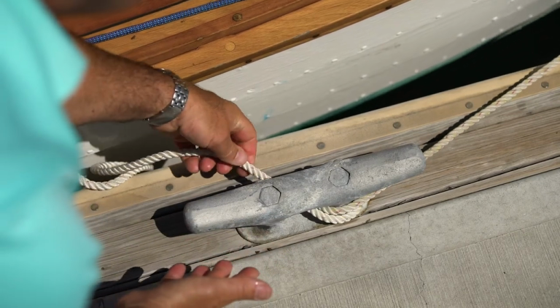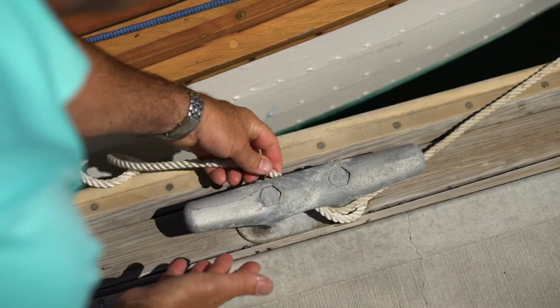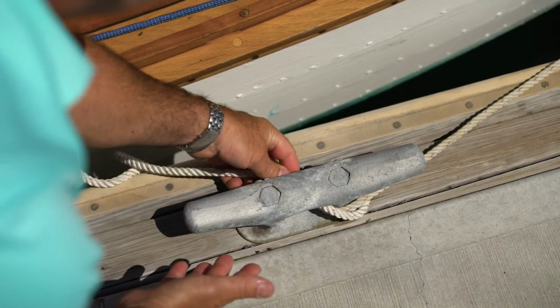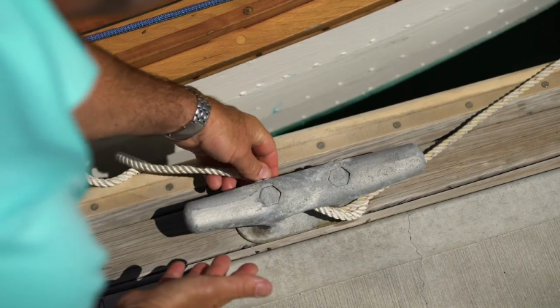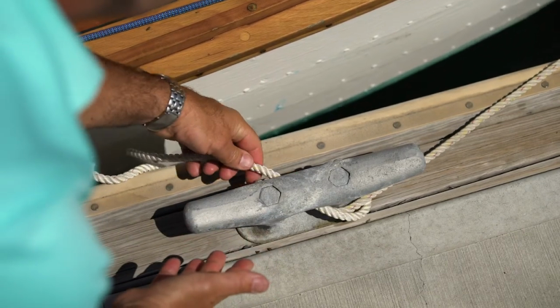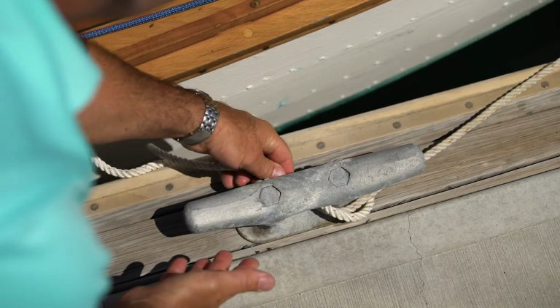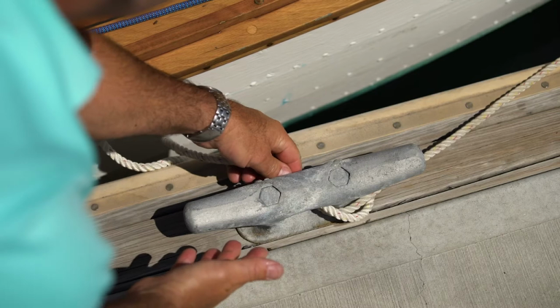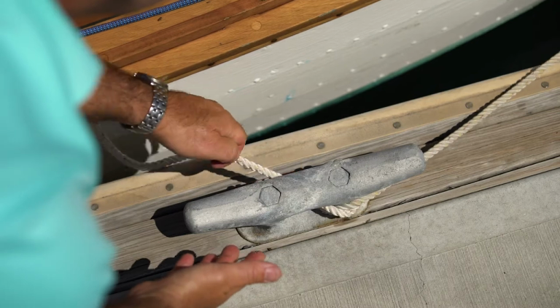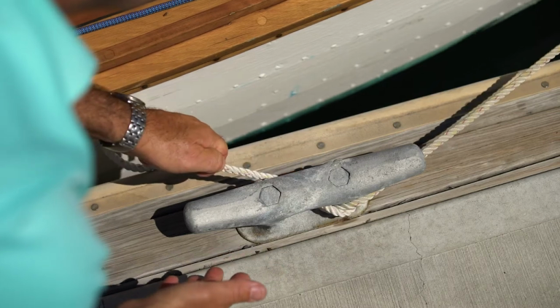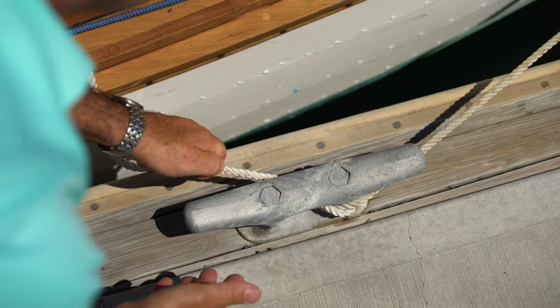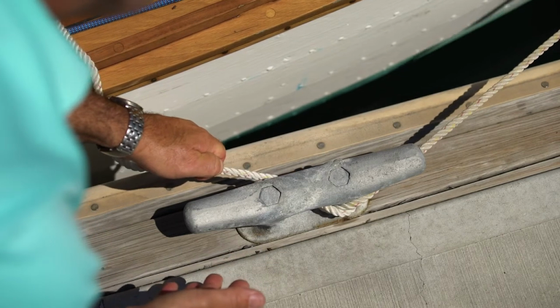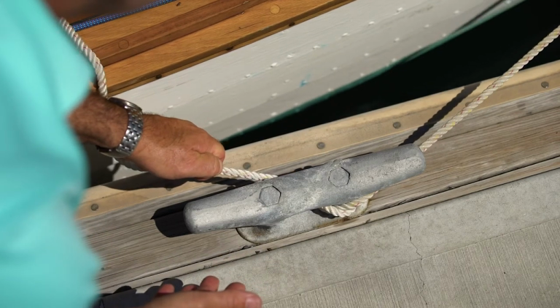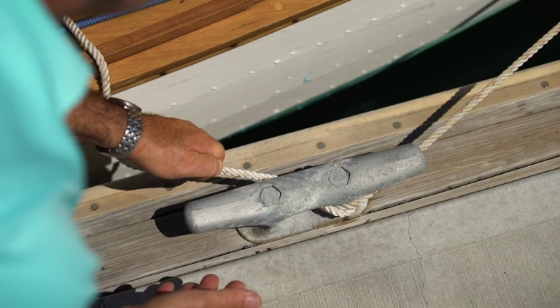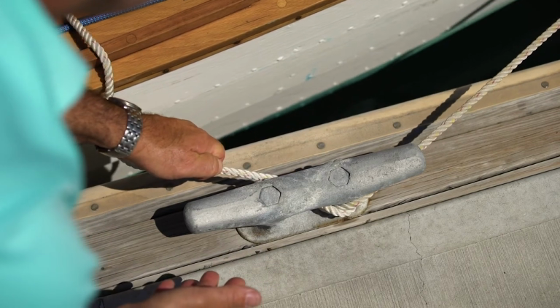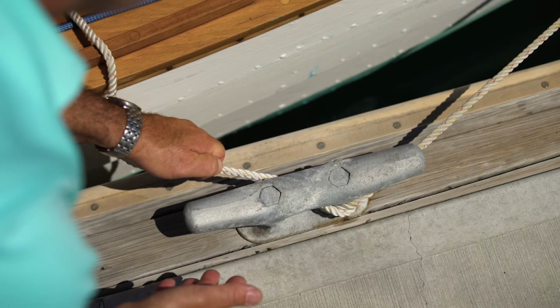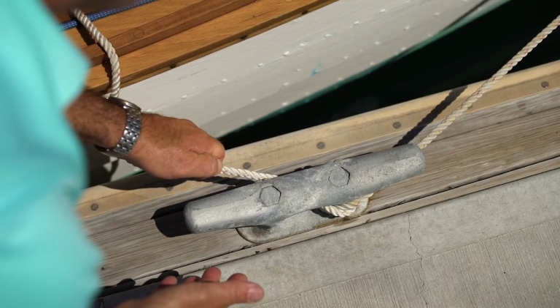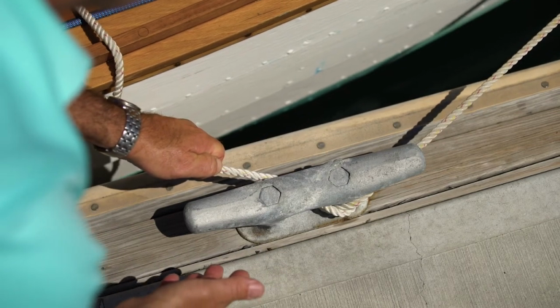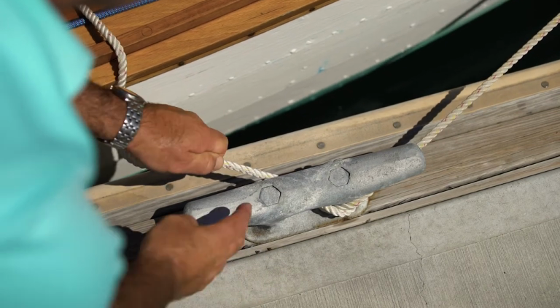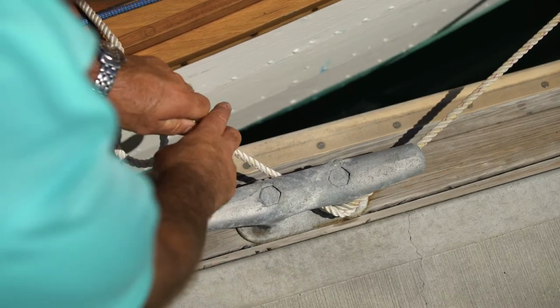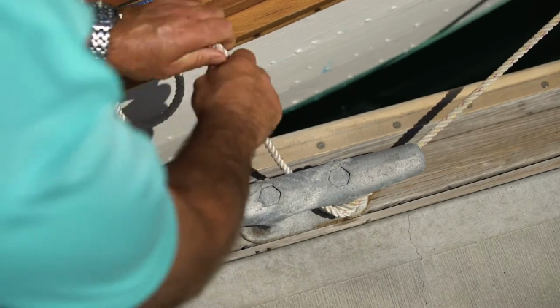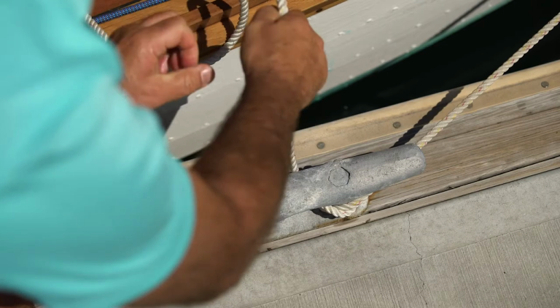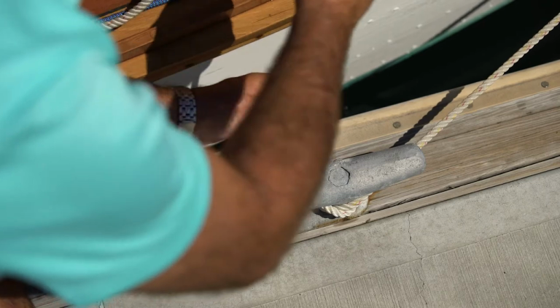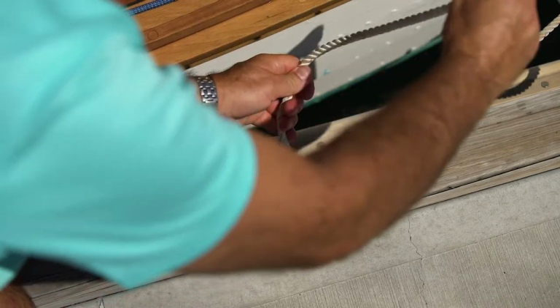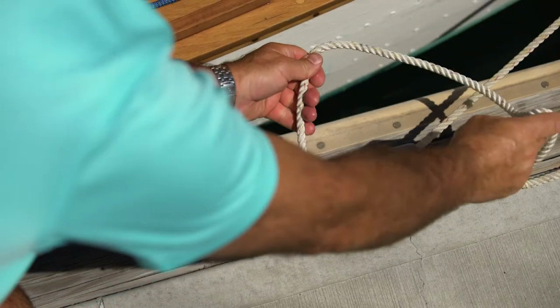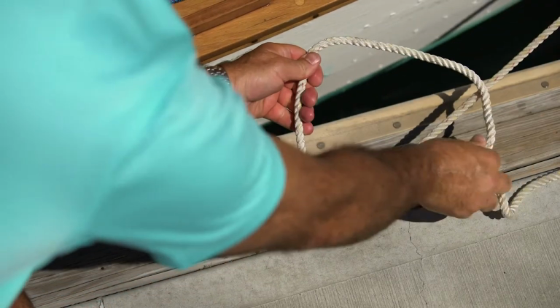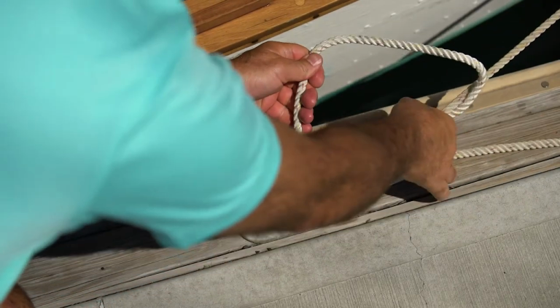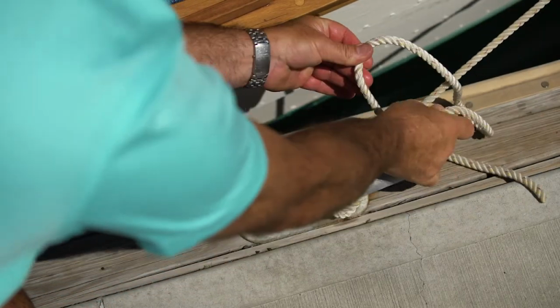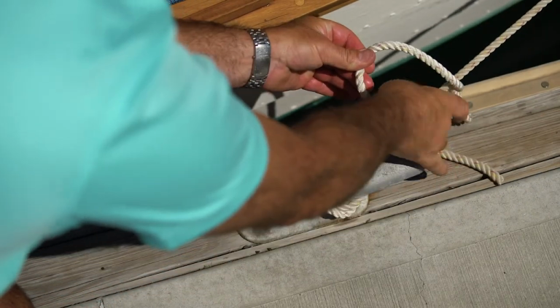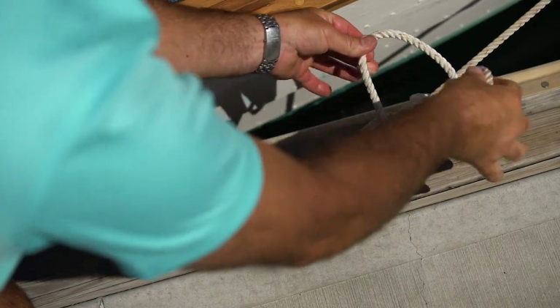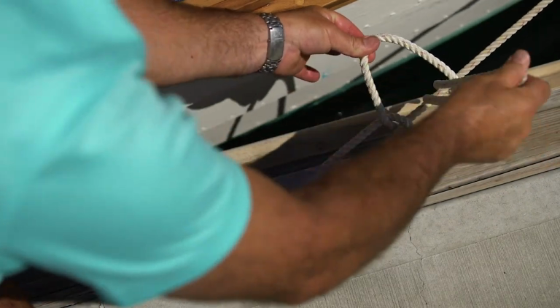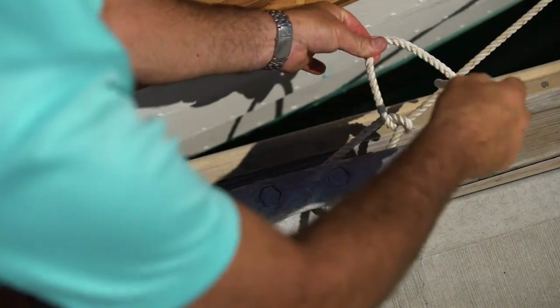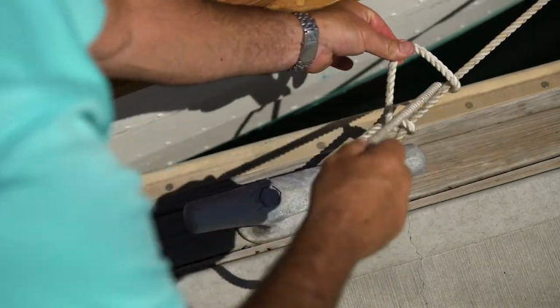I can actually ease it forward a couple of inches against the trolling motor, just to demonstrate that I still have control of the boat with the rope under load. And then I can reform the knot. That's the round turn and two half hitches — the second most useful knot you'll ever use.